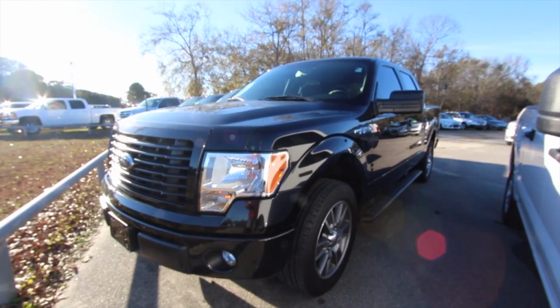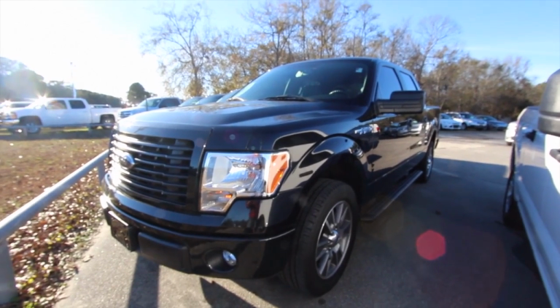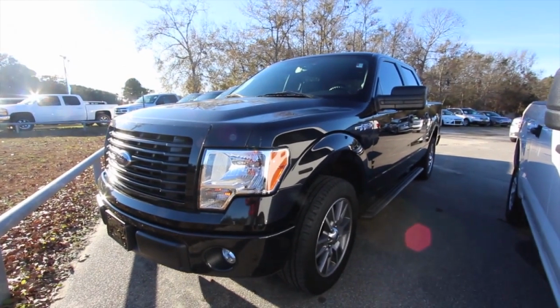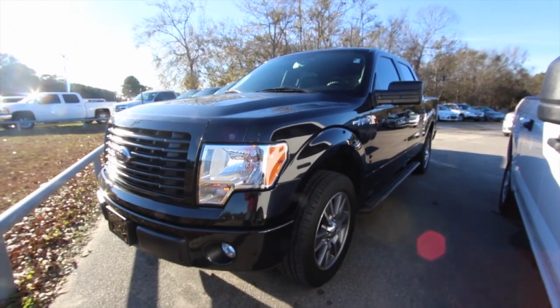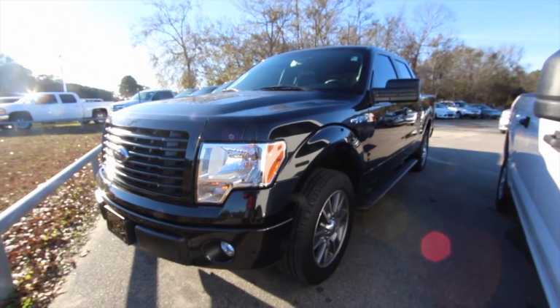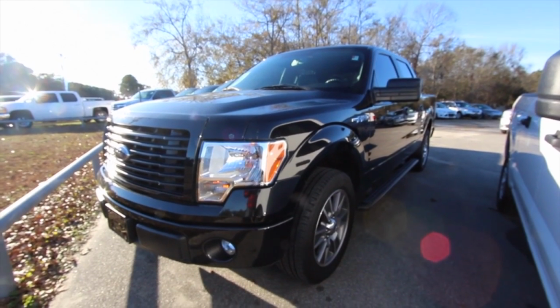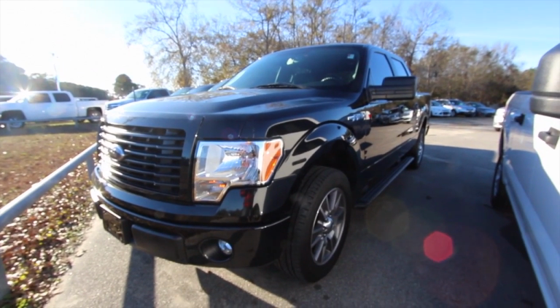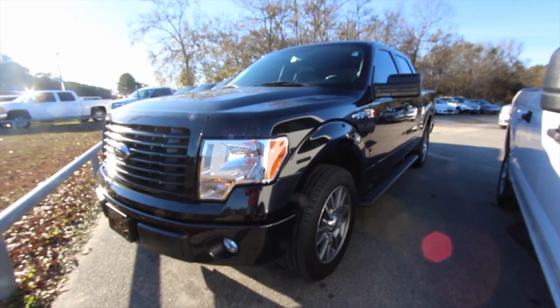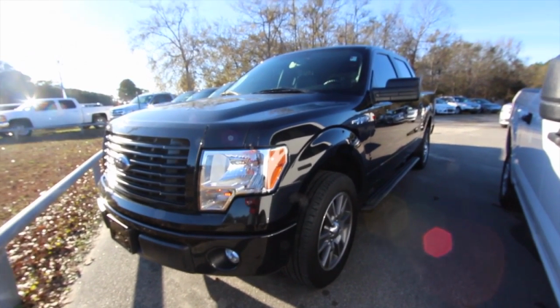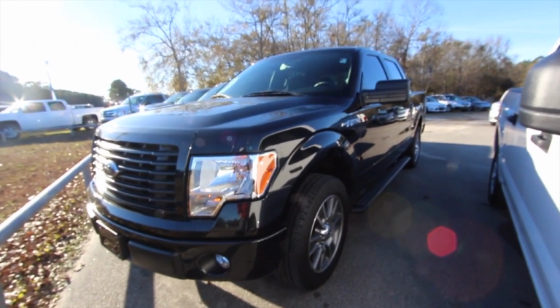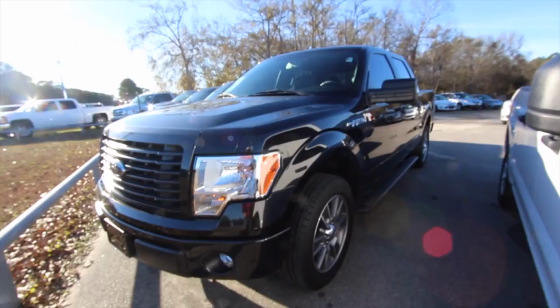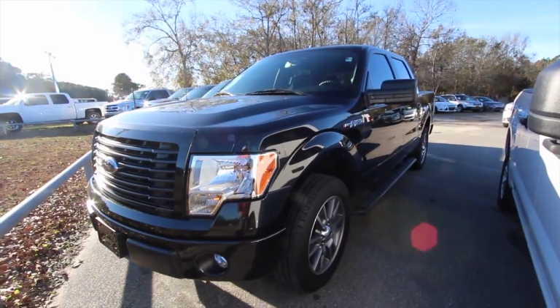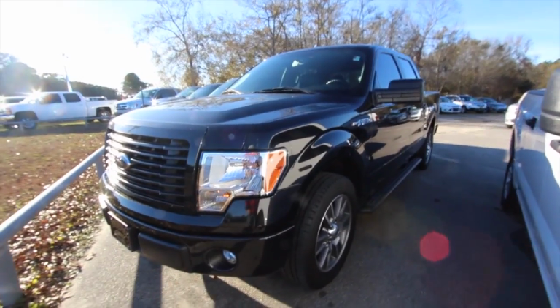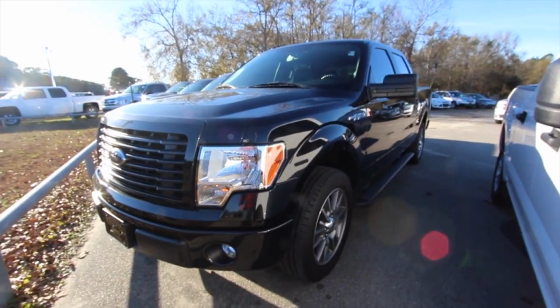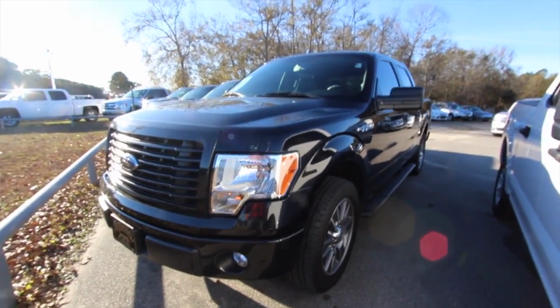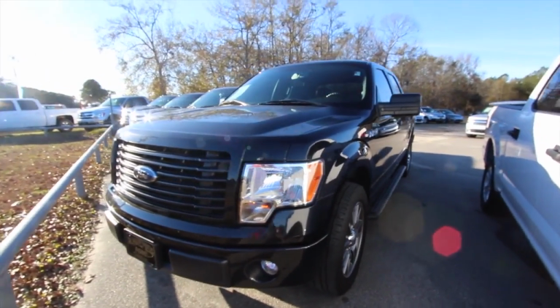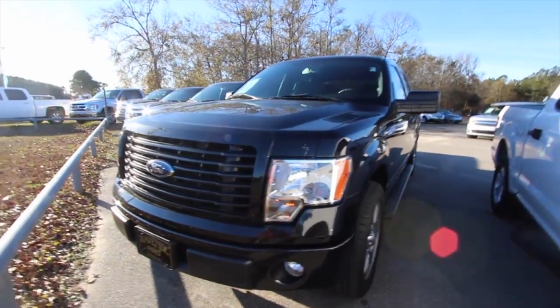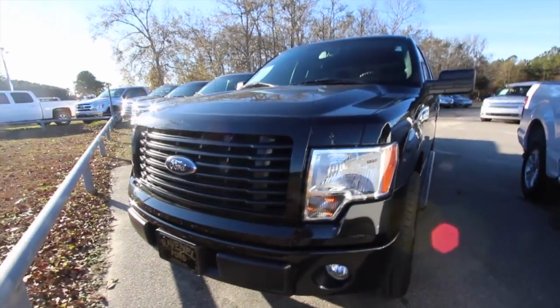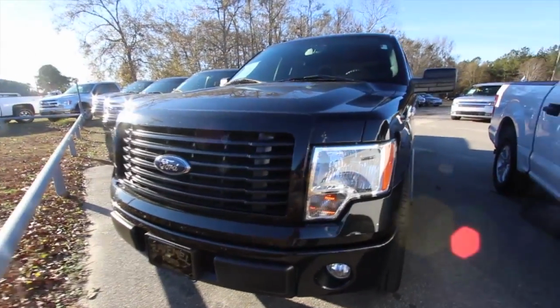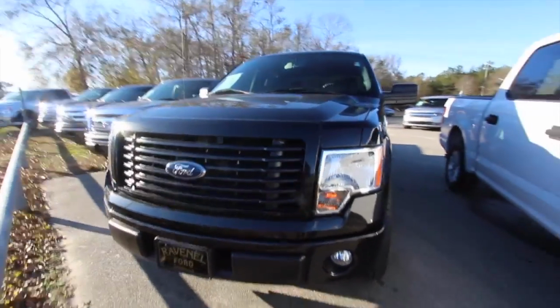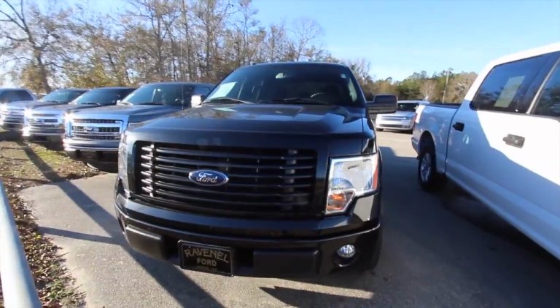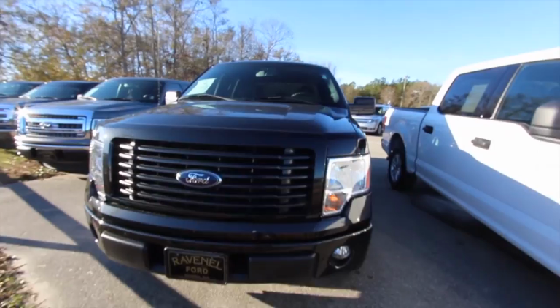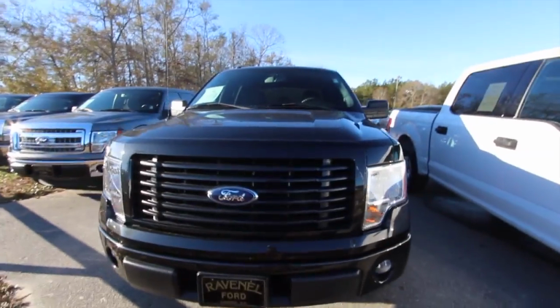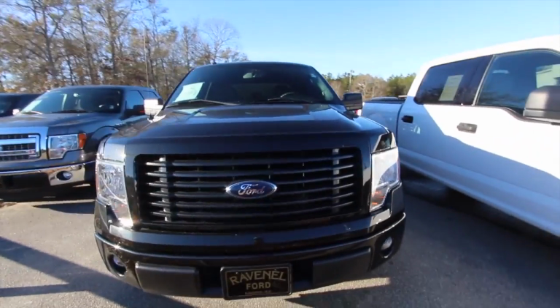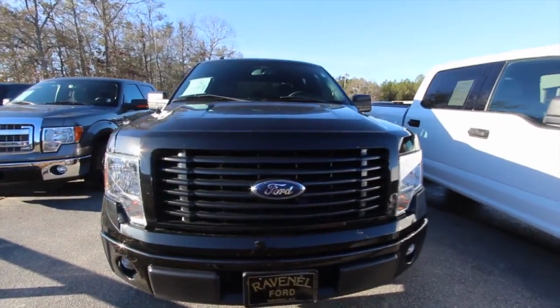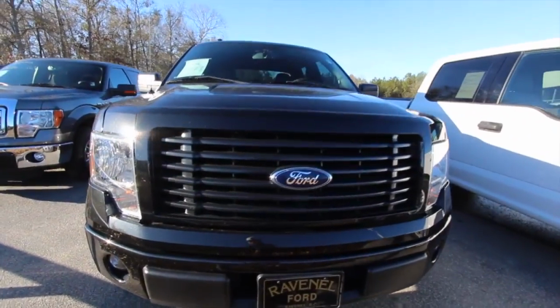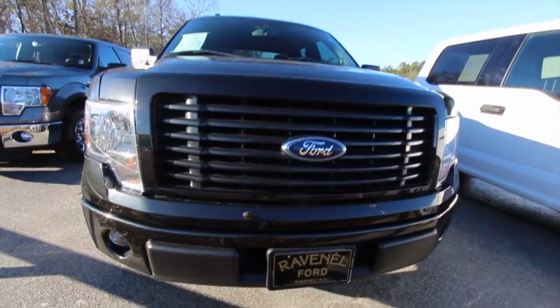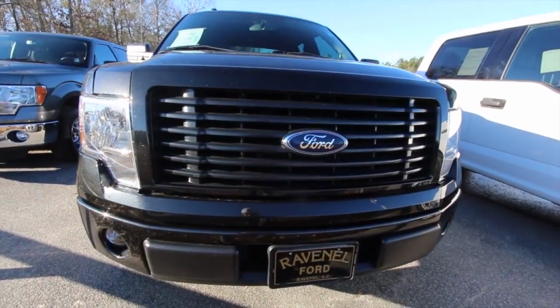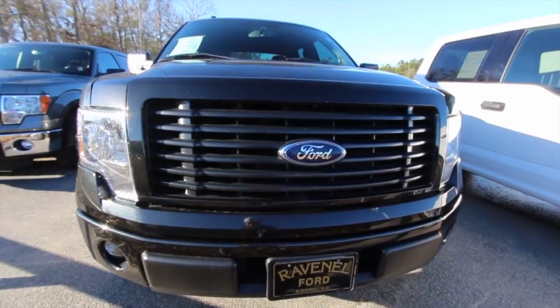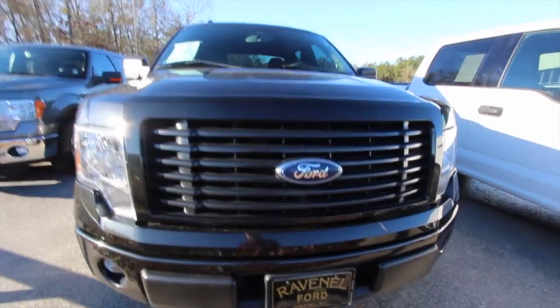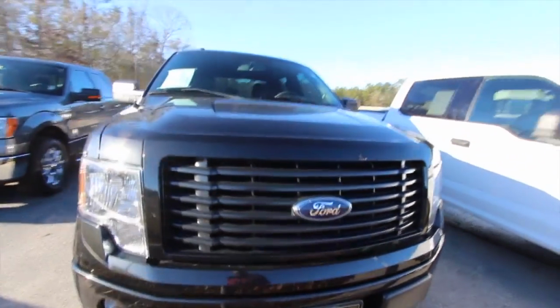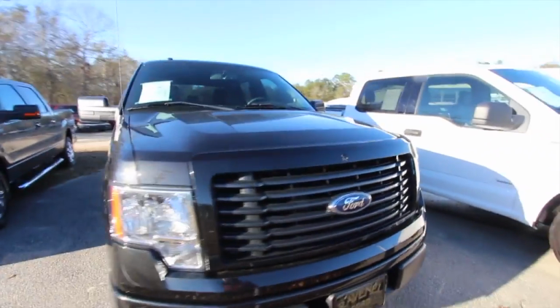Today we're here at Ravenel Ford looking at the 2014 F-150 pickup truck. This one's got the STX package on it. If you haven't seen one with the STX package, well, stay tuned. We're going to go over it right now and take a look at it and do a little condition report, see what kind of shape she's in.